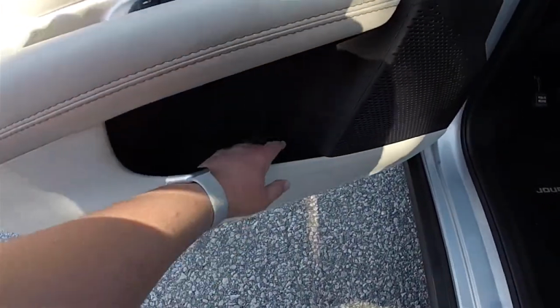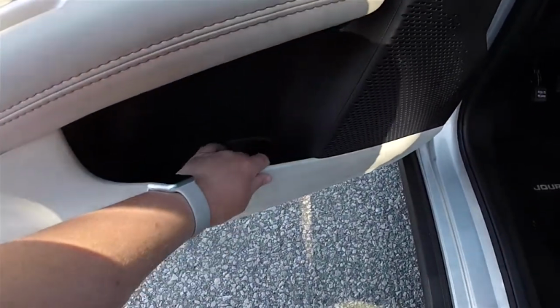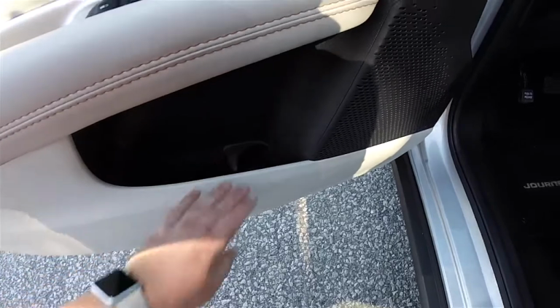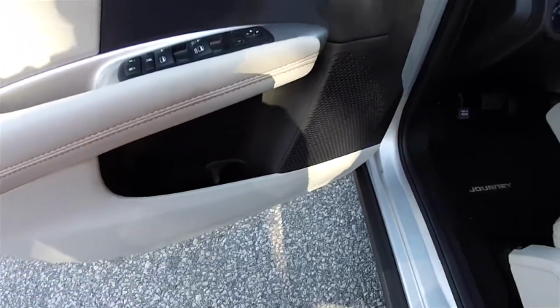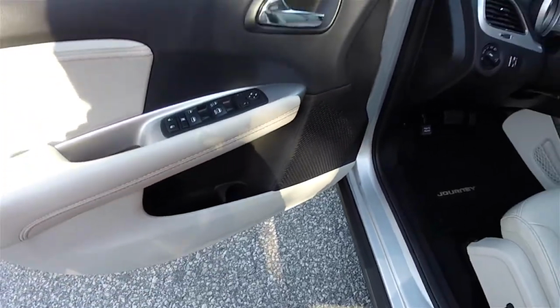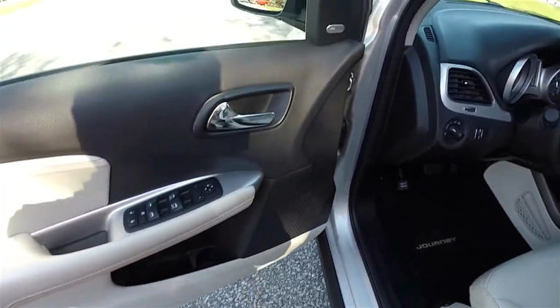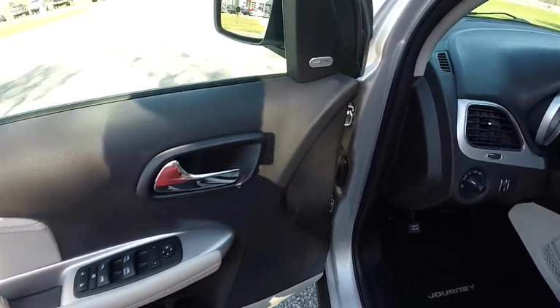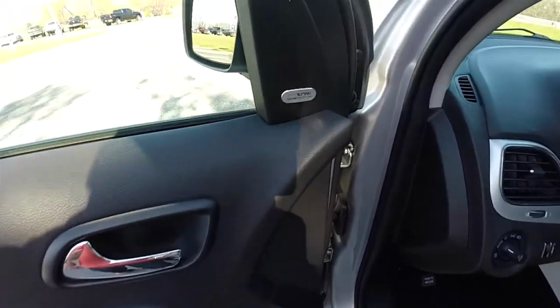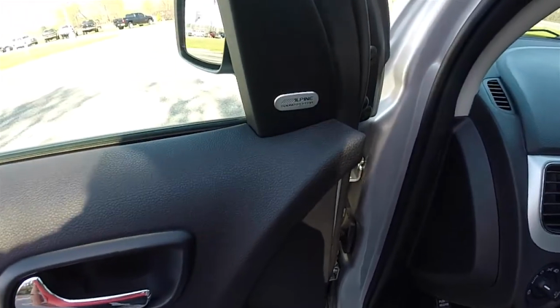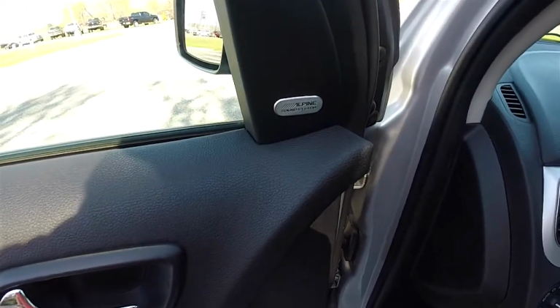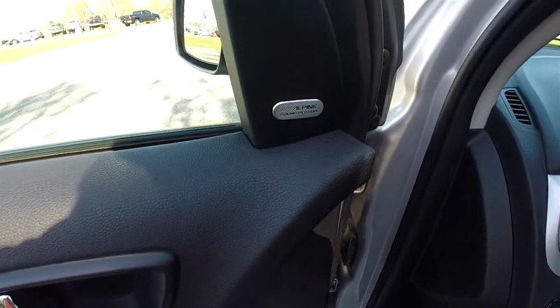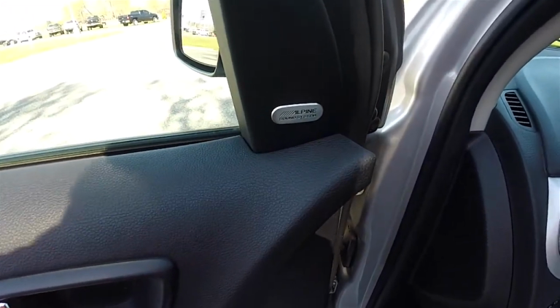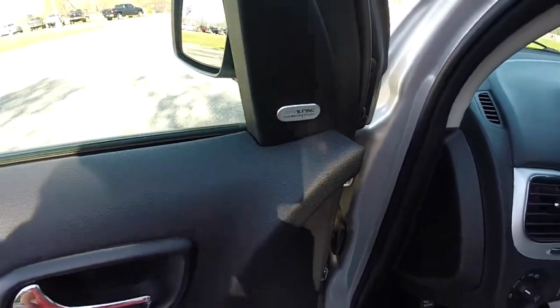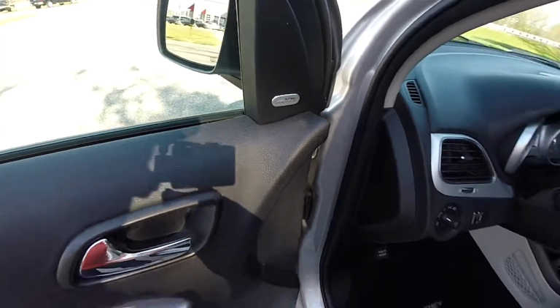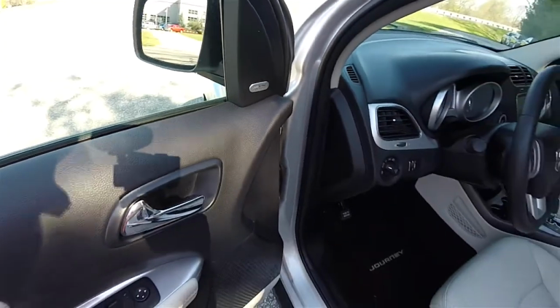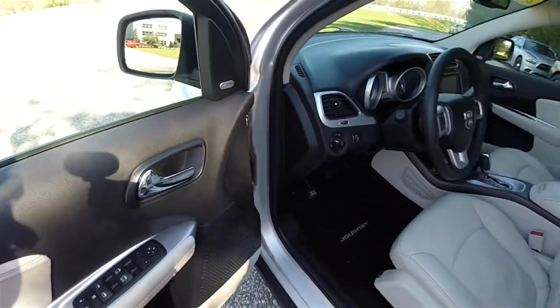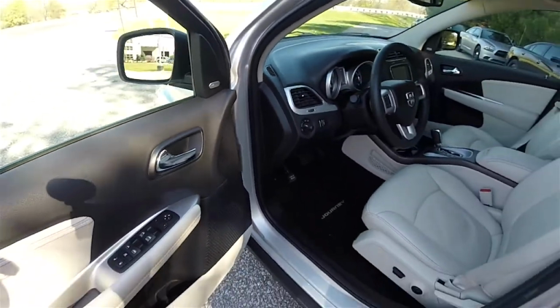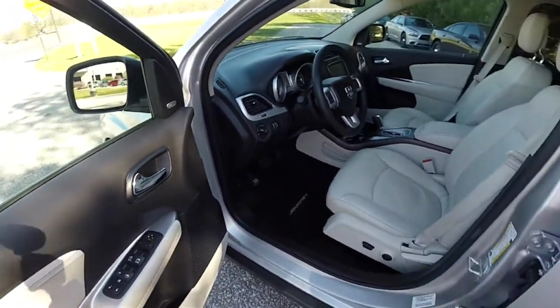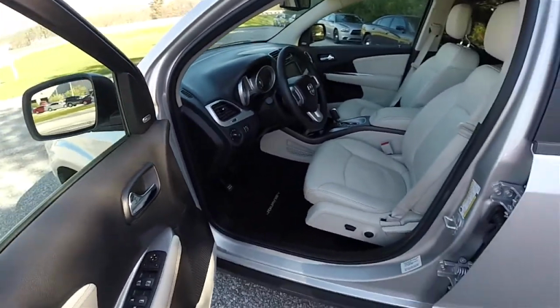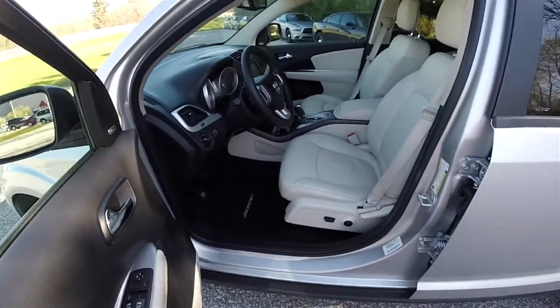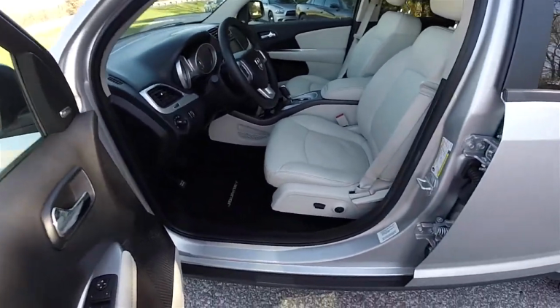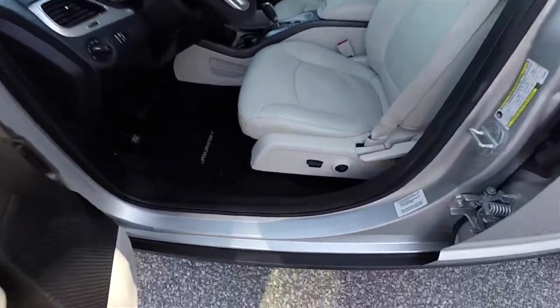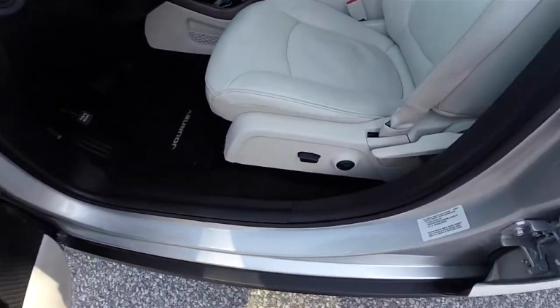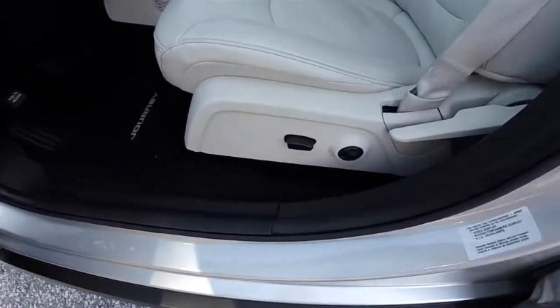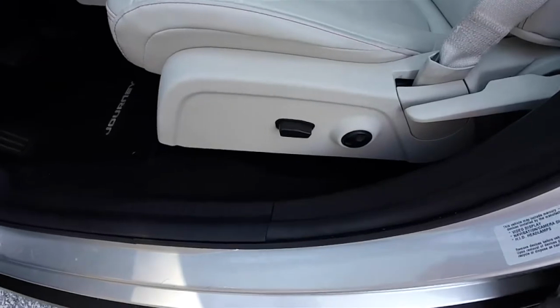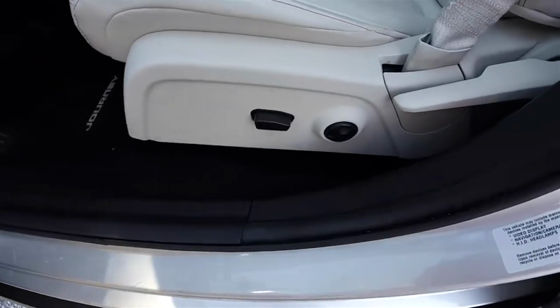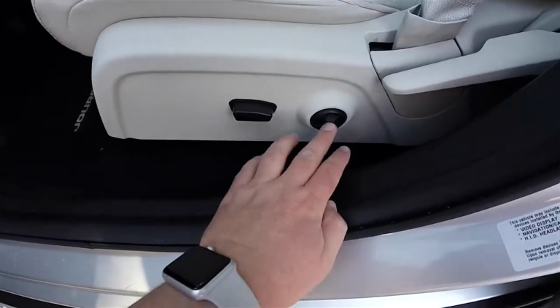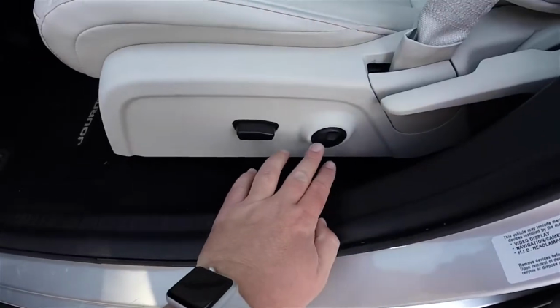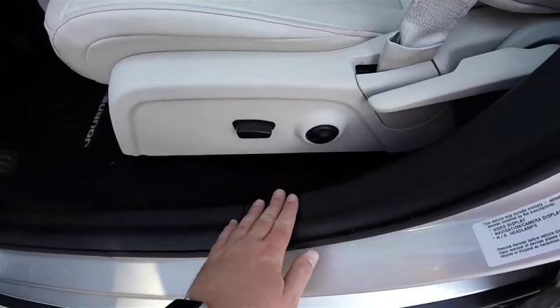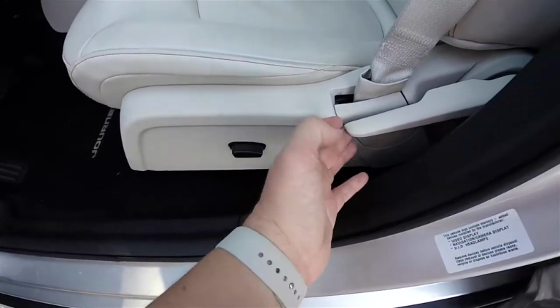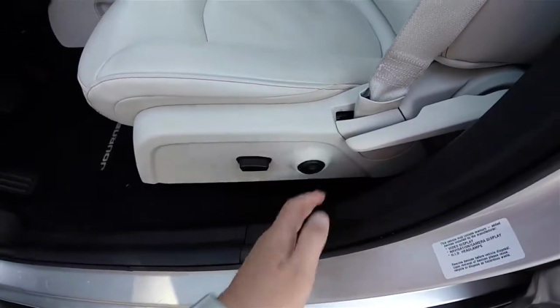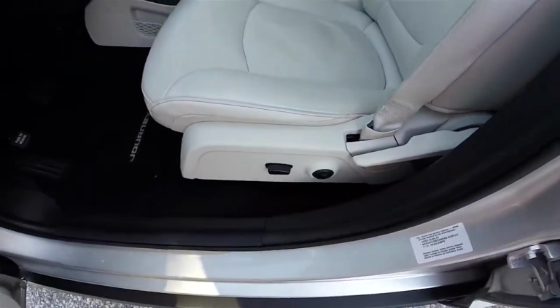There are molded bottle holders in the door panels. It is equipped with the Alpine premium sound system. The driver's seat is six-way power with four-way adjustable lumbar support and manual seat back adjust.